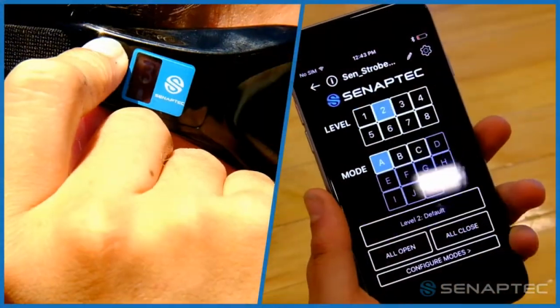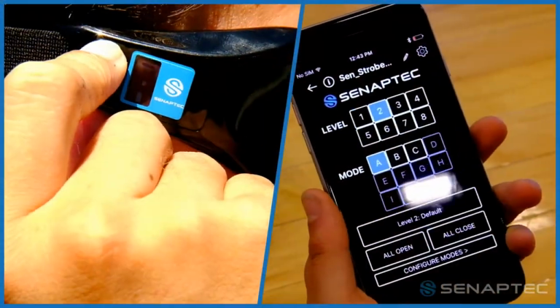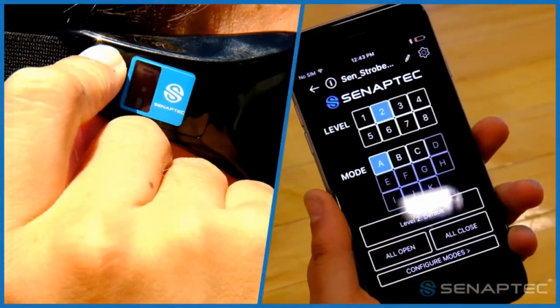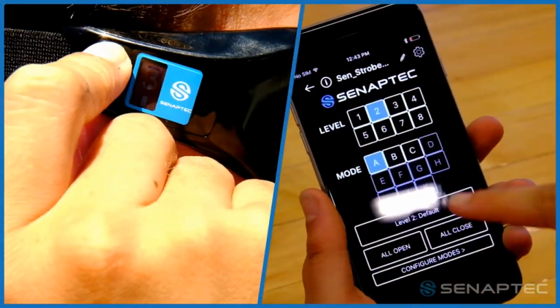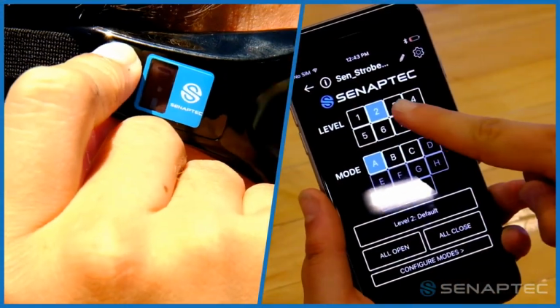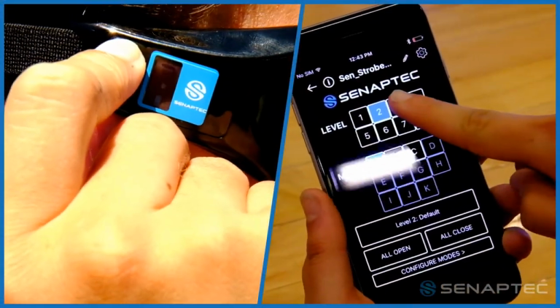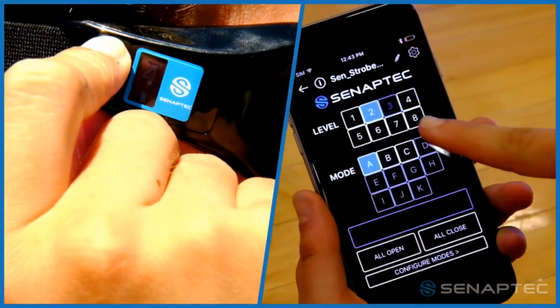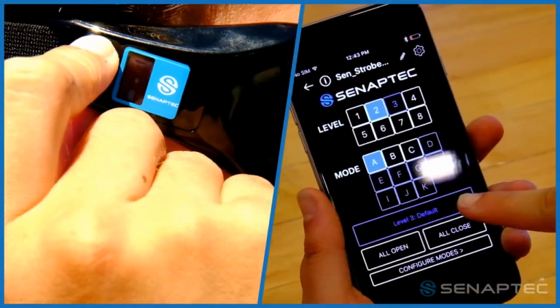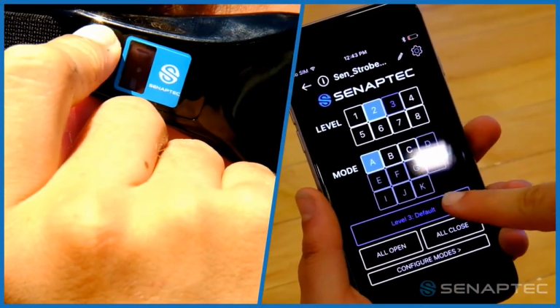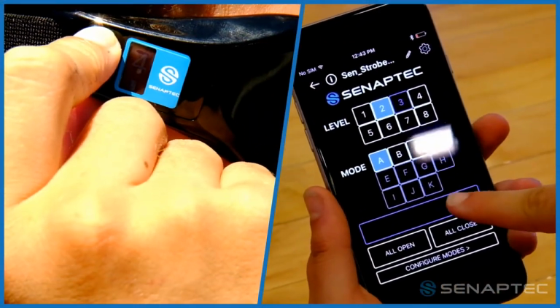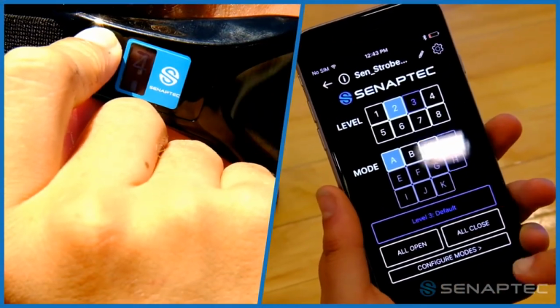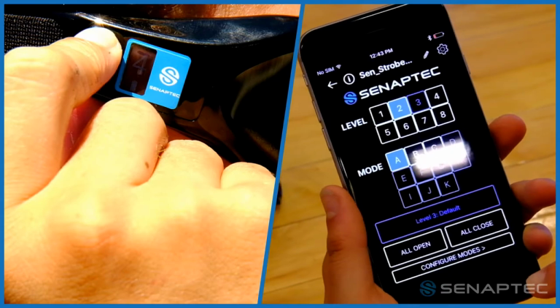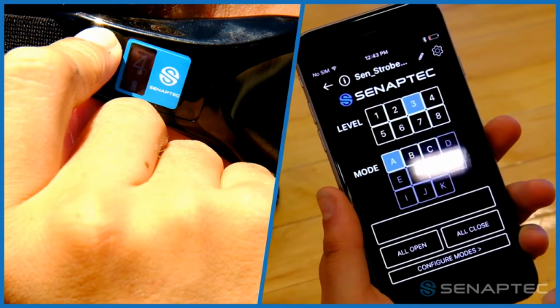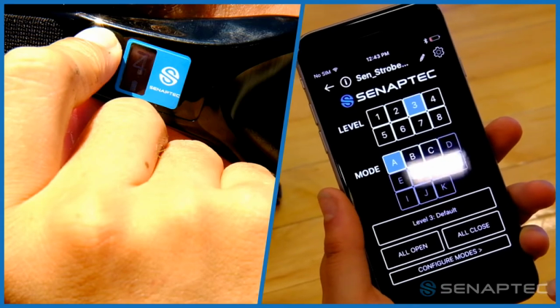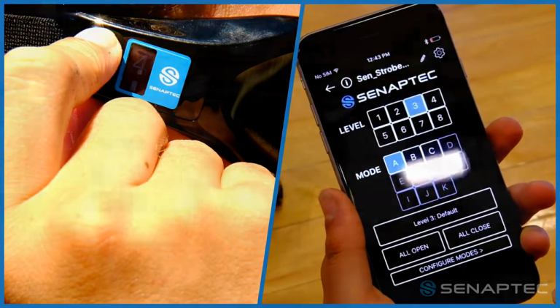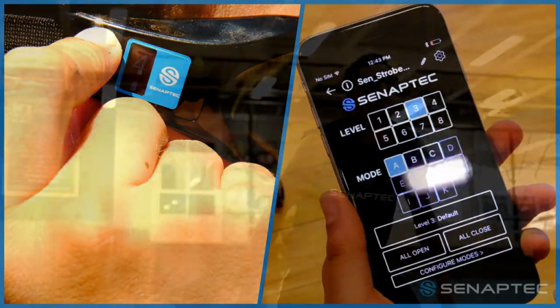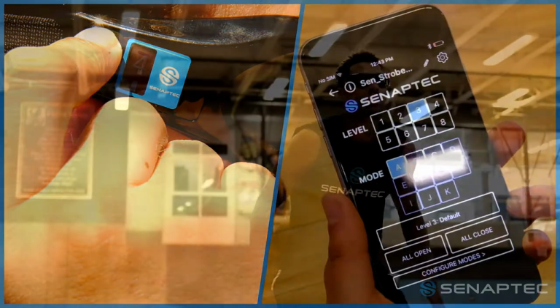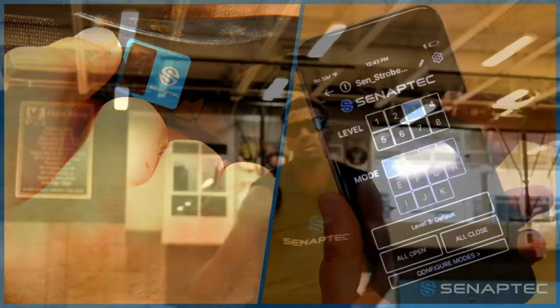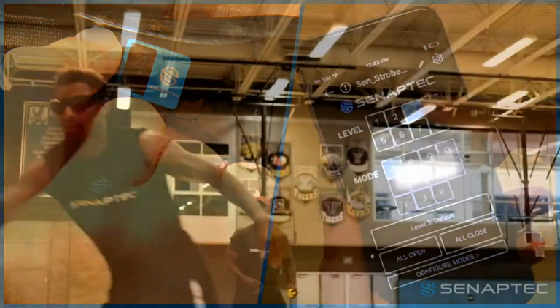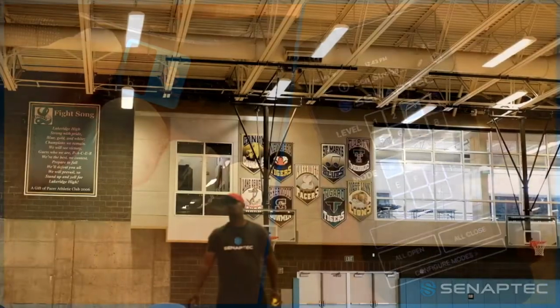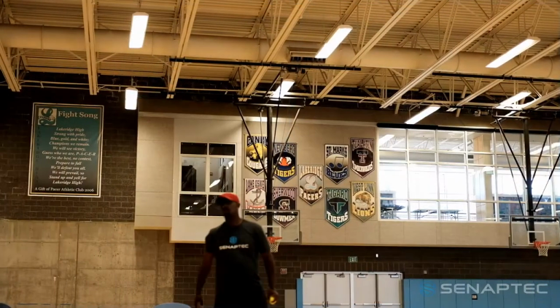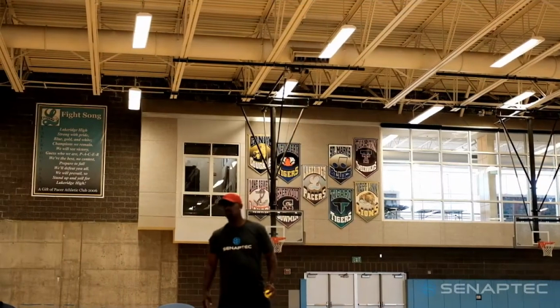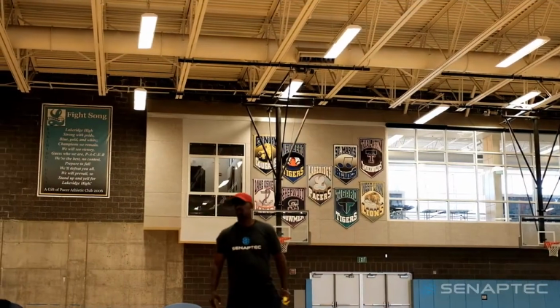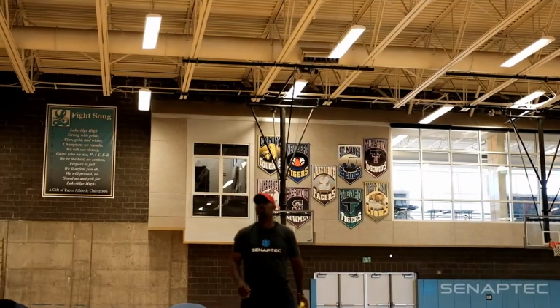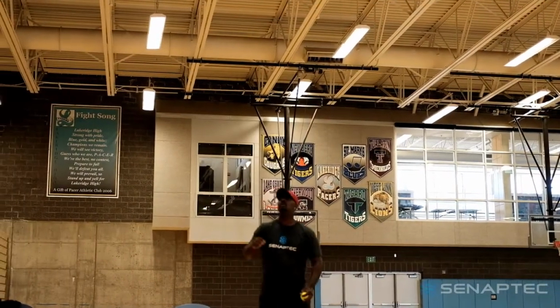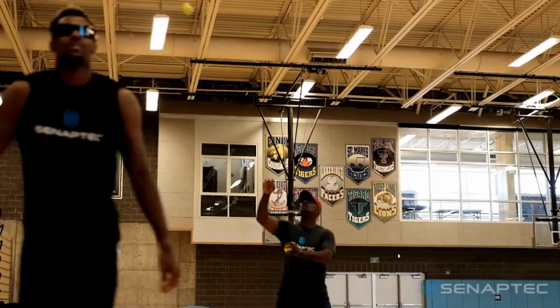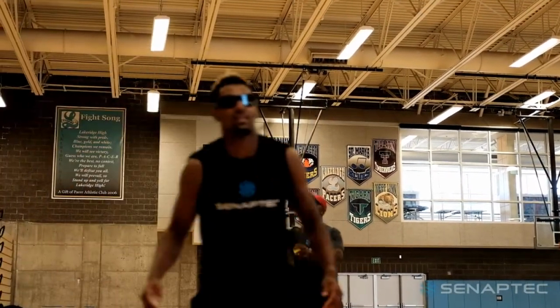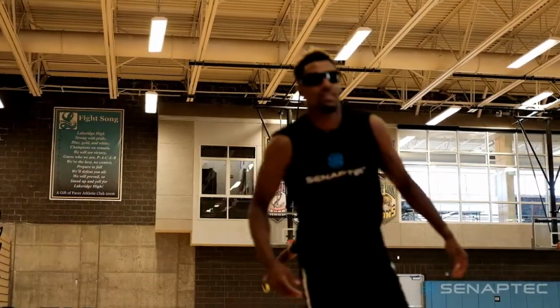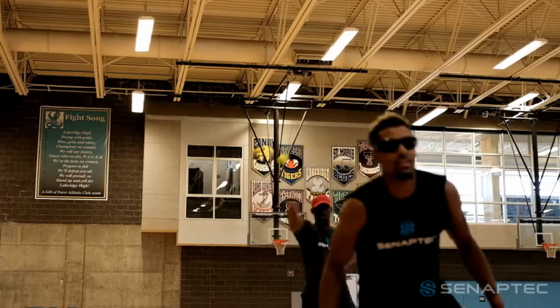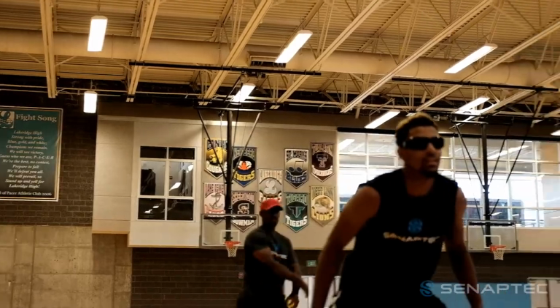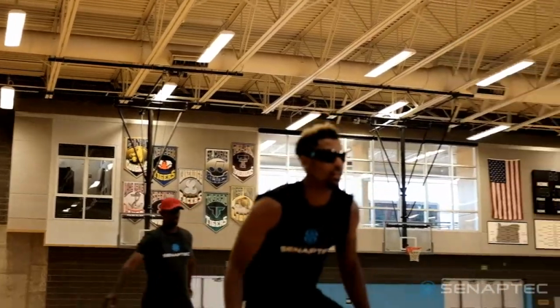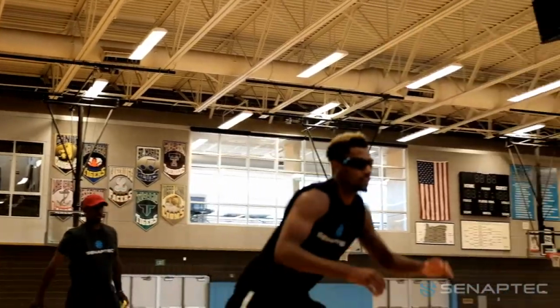To progress to a greater challenge, increase the strobe rate, put the strobe in one eye mode, increase the throw speed, move closer to the wall or use a smaller ball.